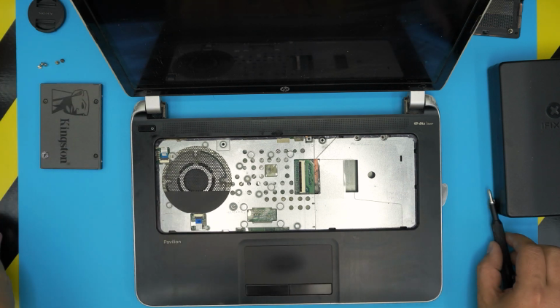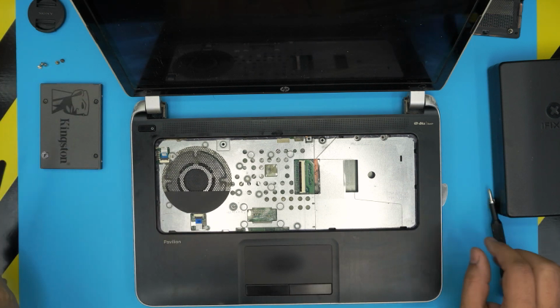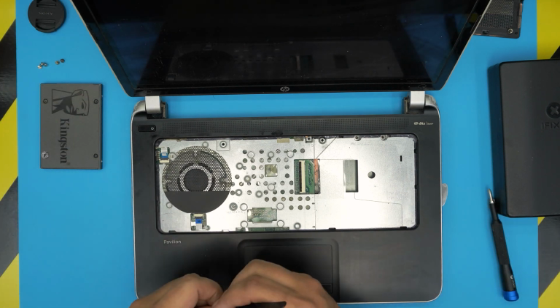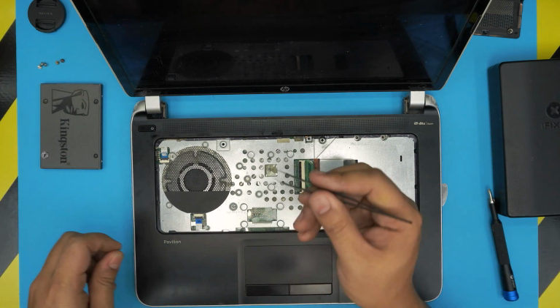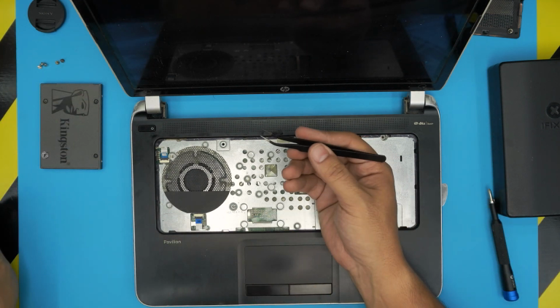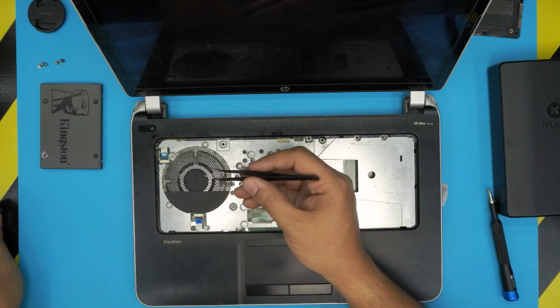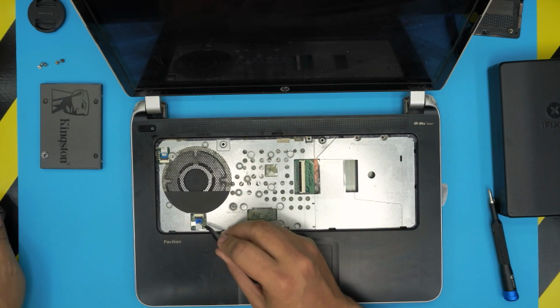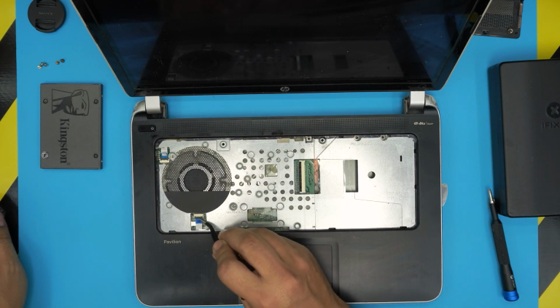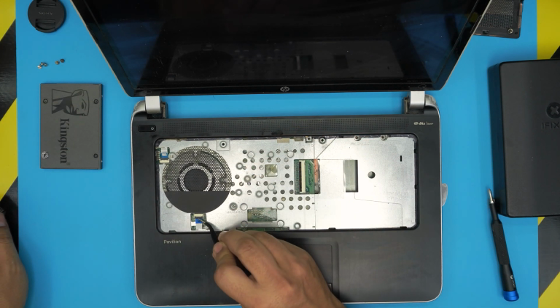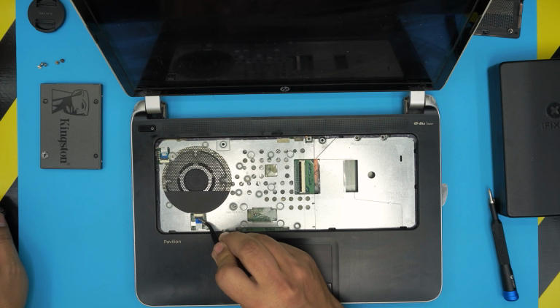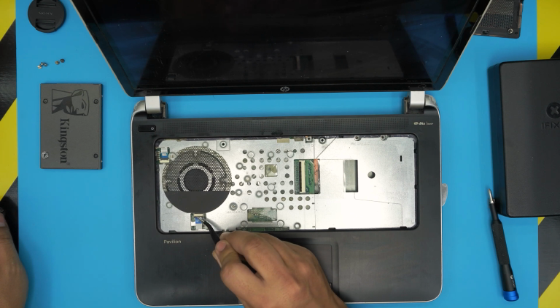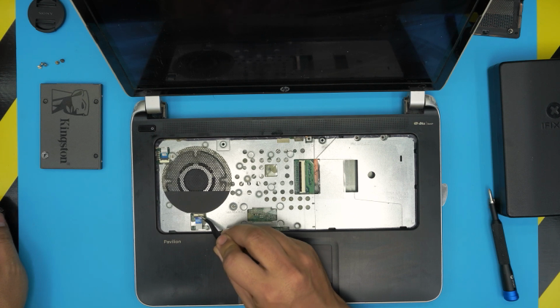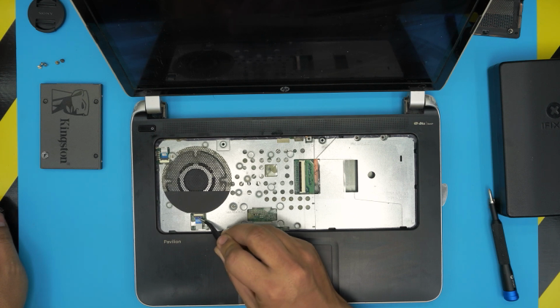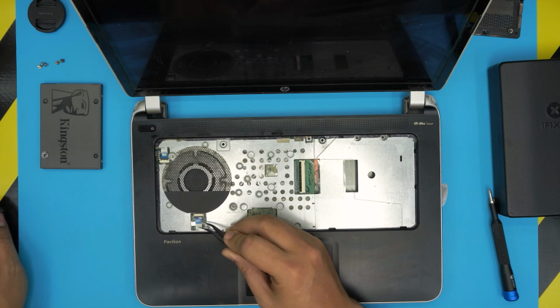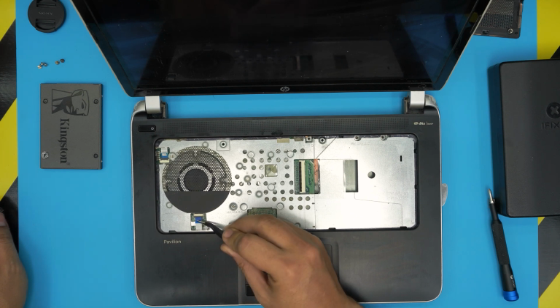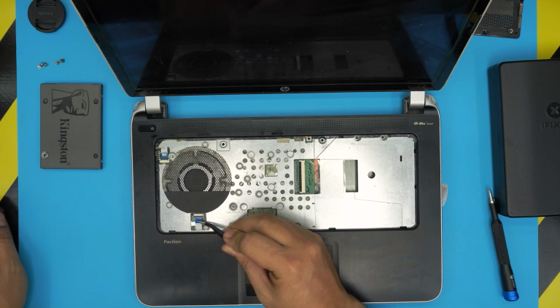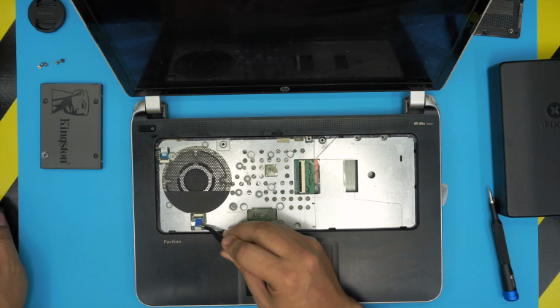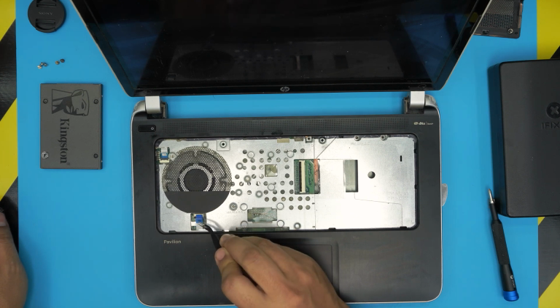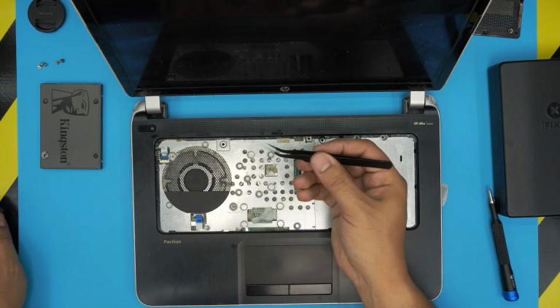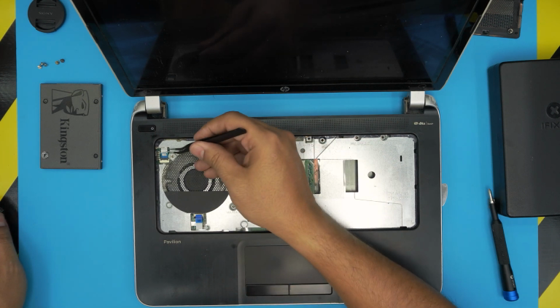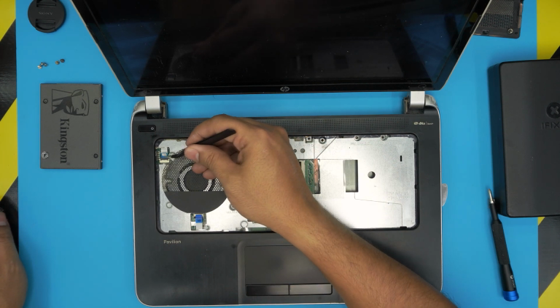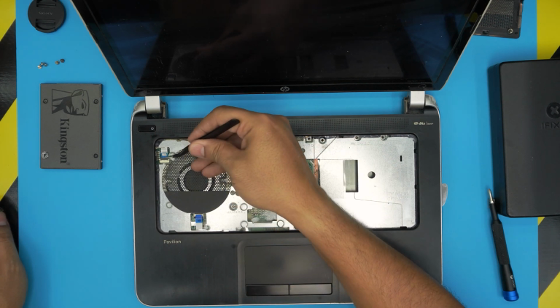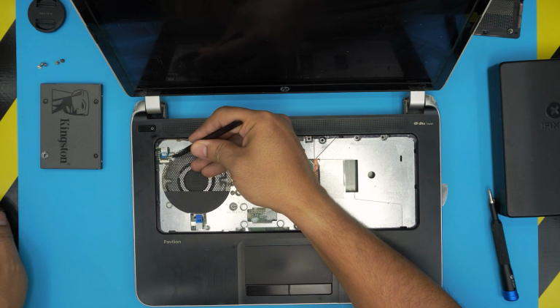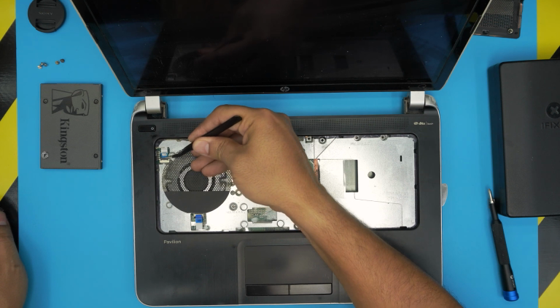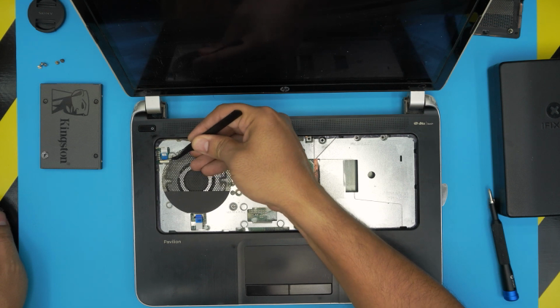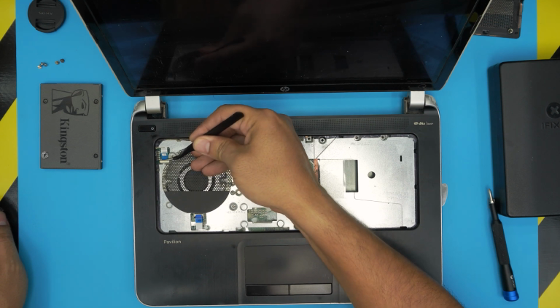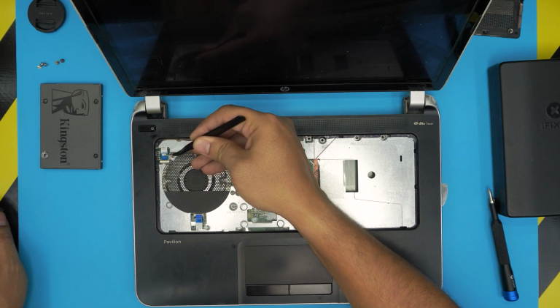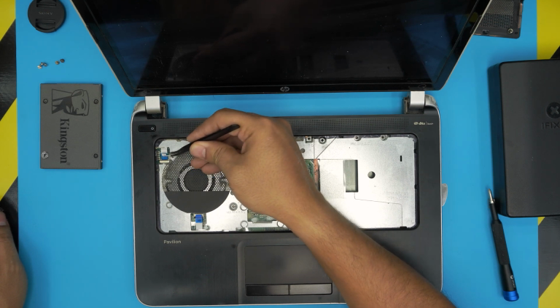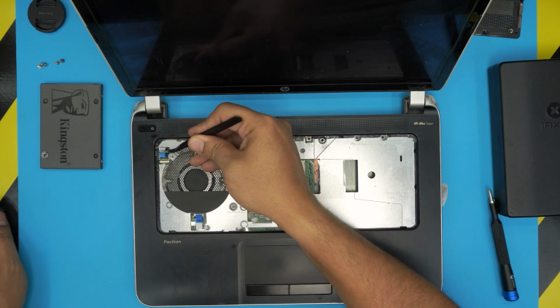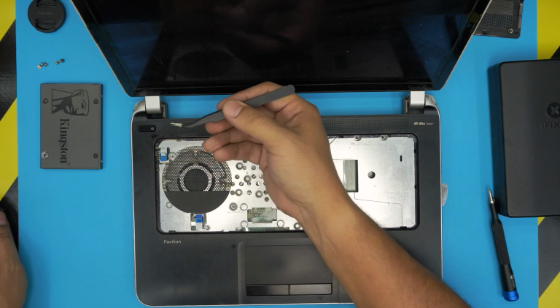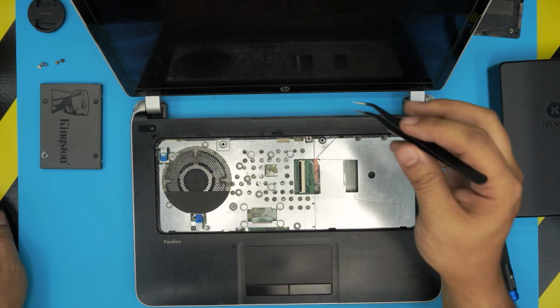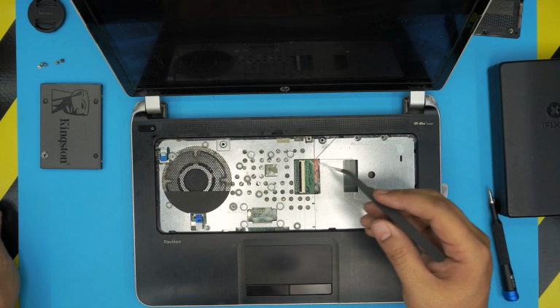Now grab a tweezer and open up the lock for the trackpad 90 degrees up and slide the flex cable out. For the power switch, same thing — lift up the lock and slide out the flex cable.